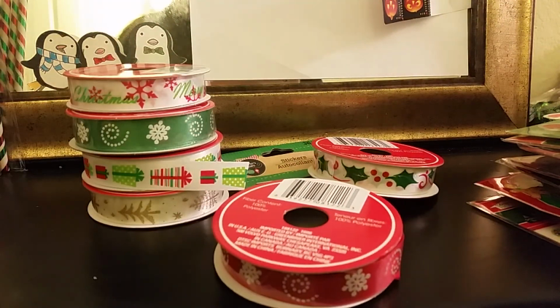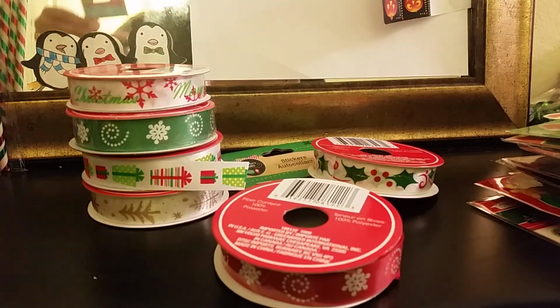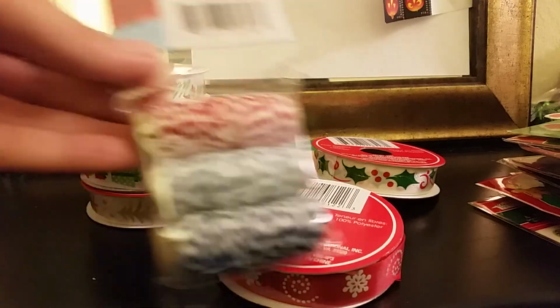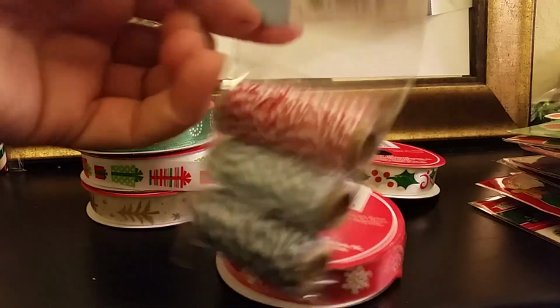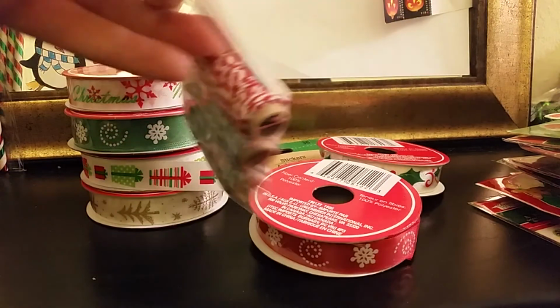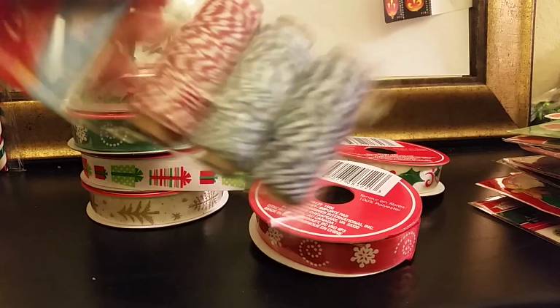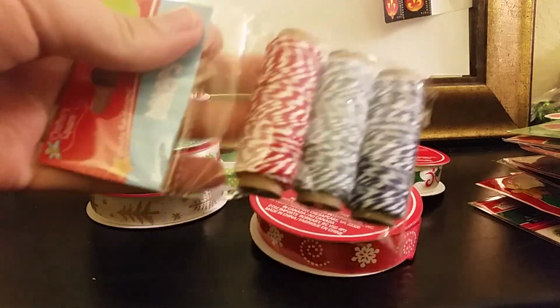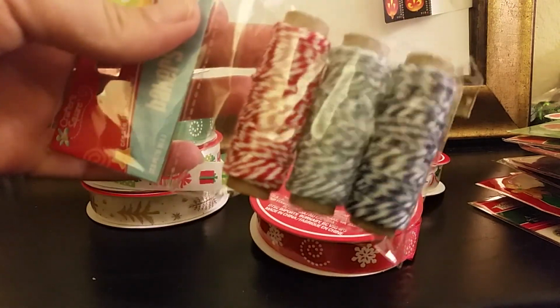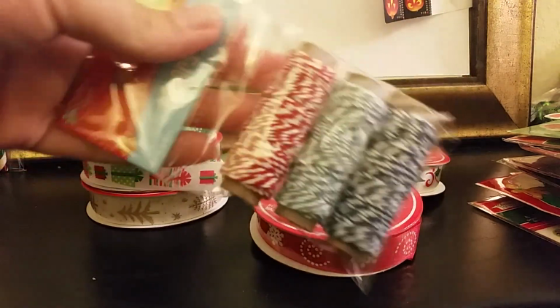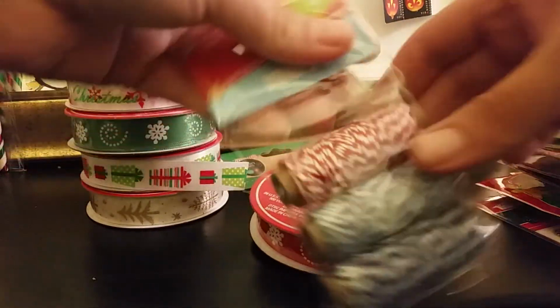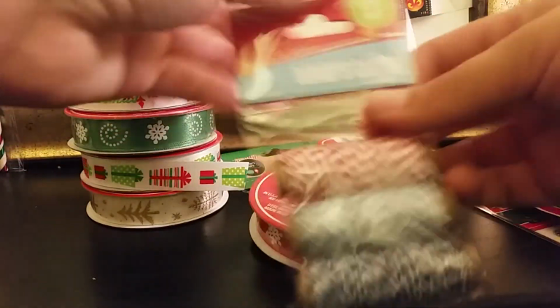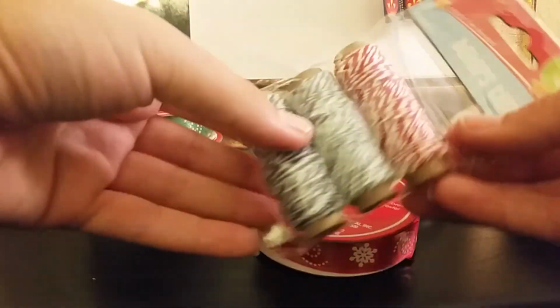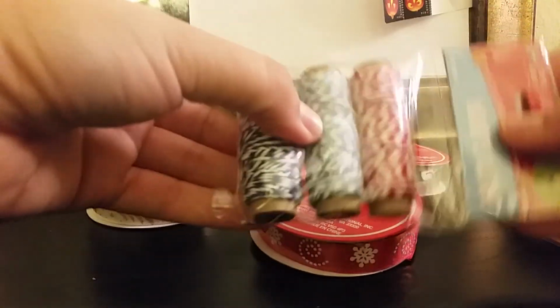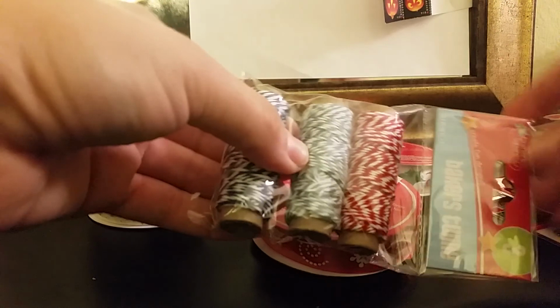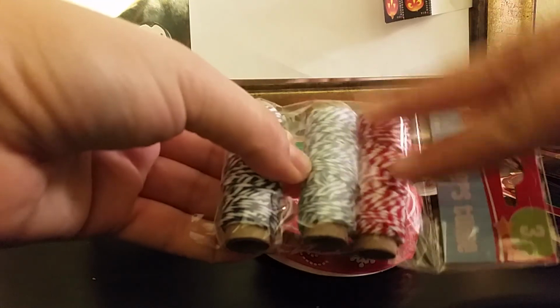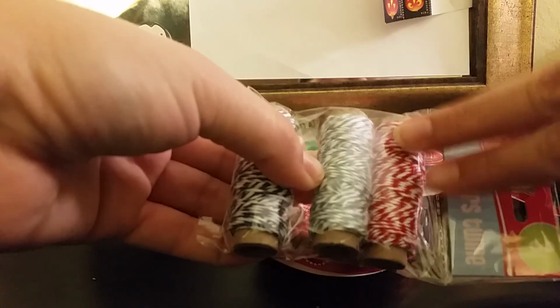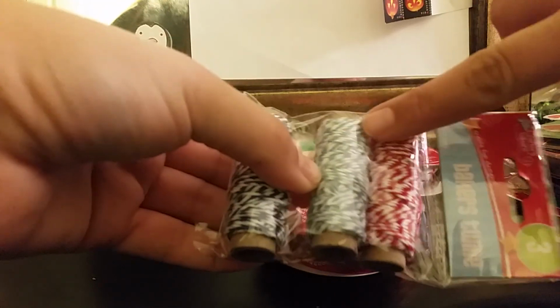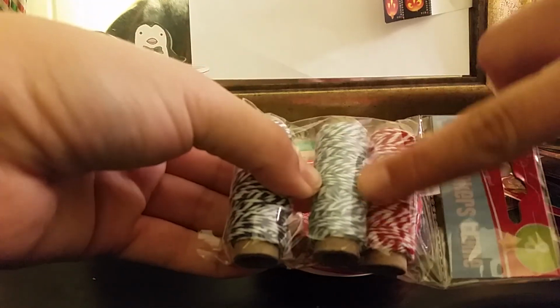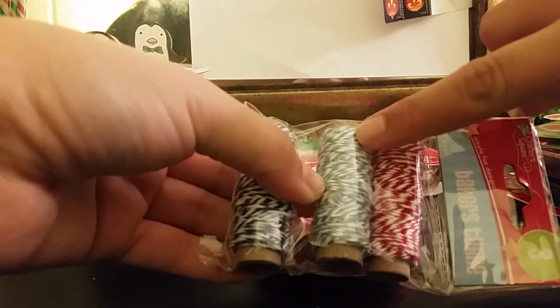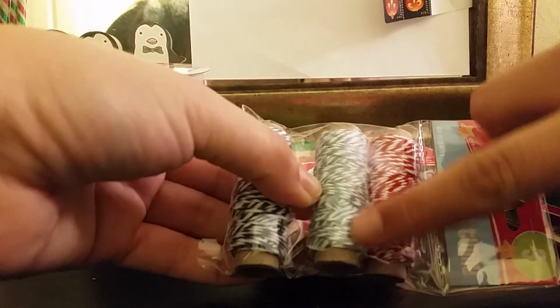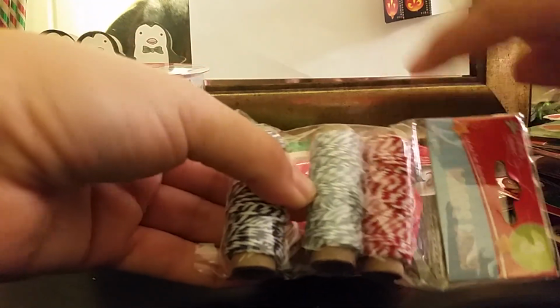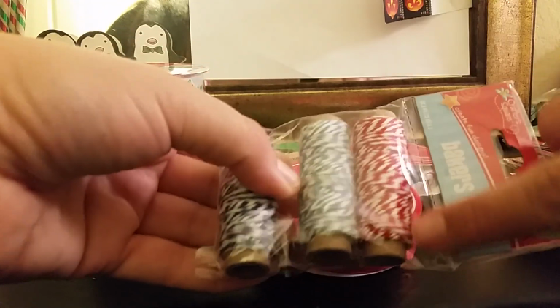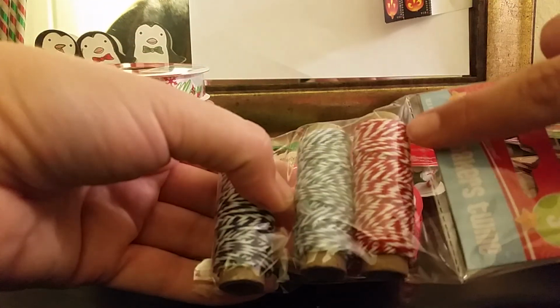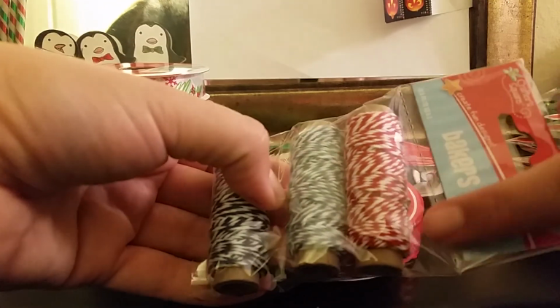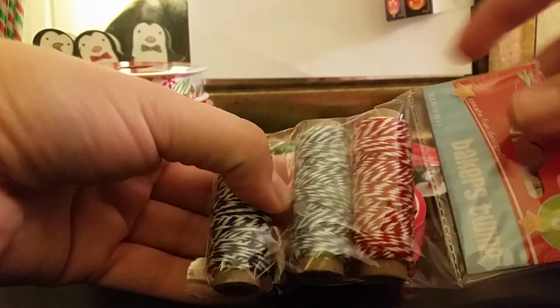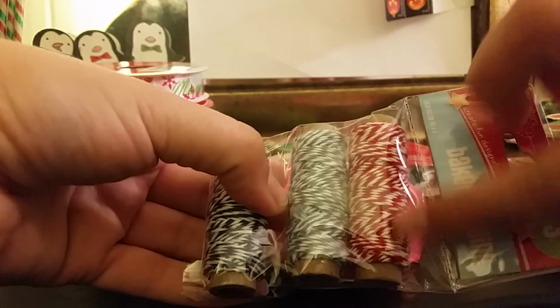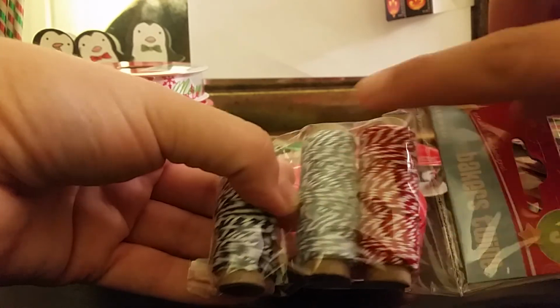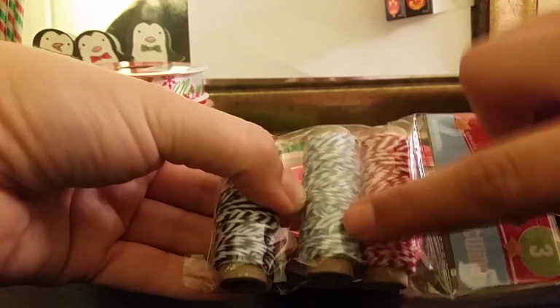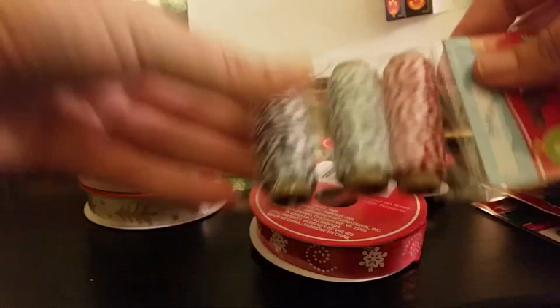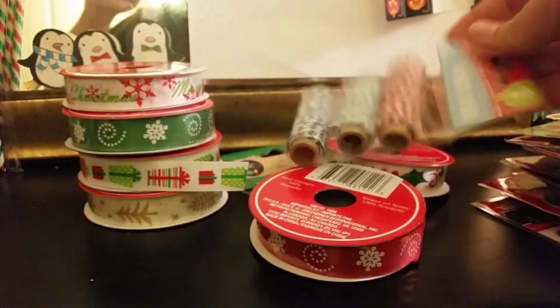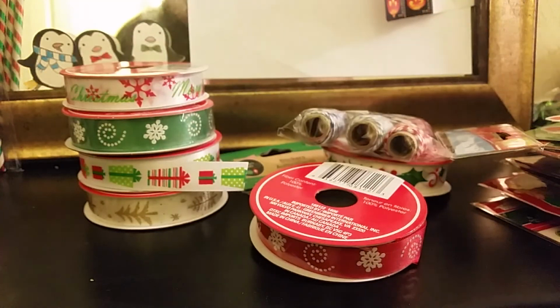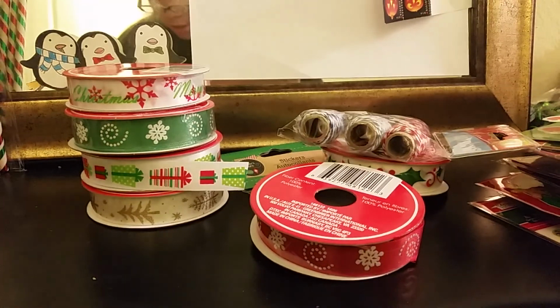I got a couple packs of twine because I needed more. I got this one mainly for these two colors — this one goes well with the snowman and this one goes with the rest of the stuff. This one's red and white, this one's blue and white, so I got a couple packs of those.